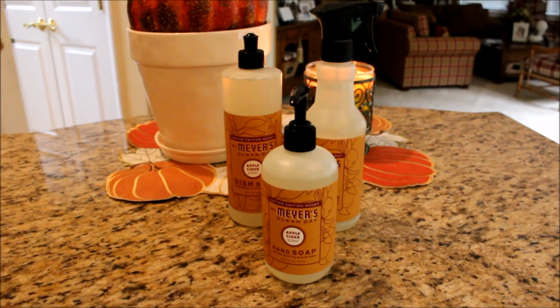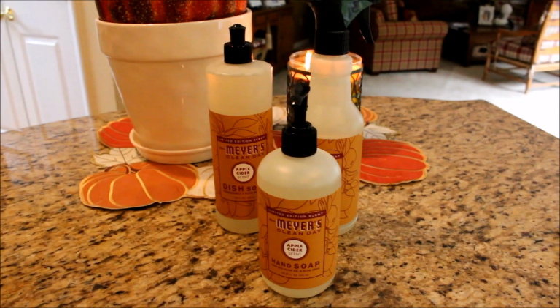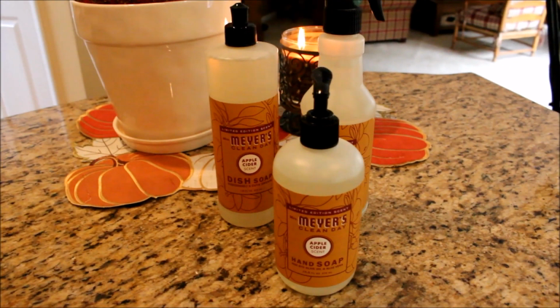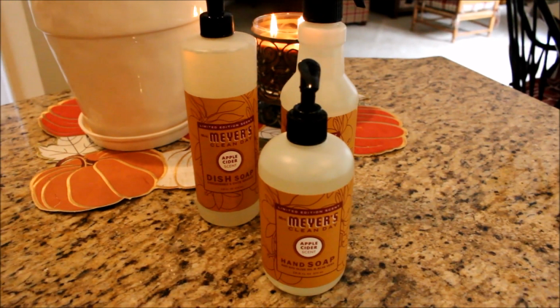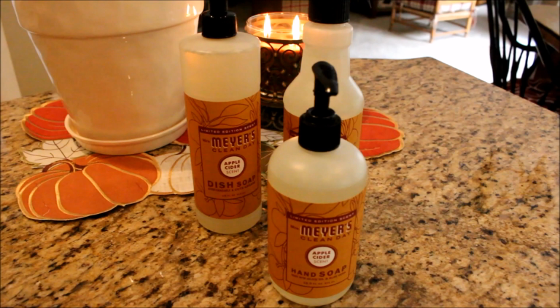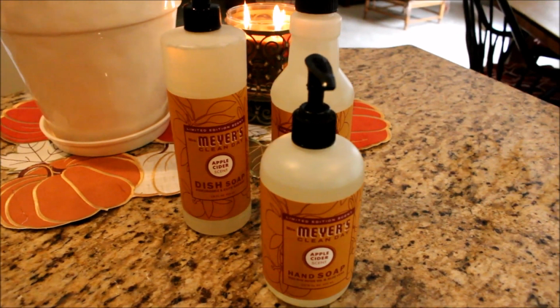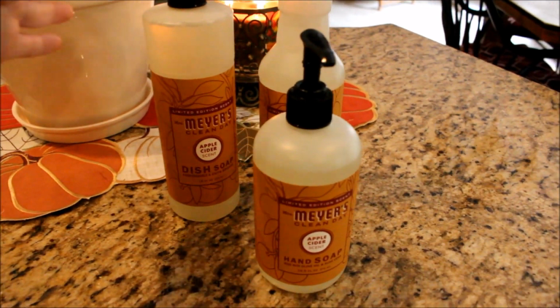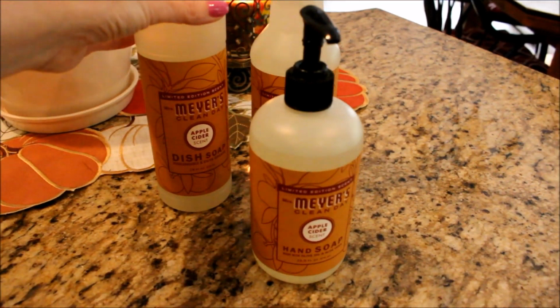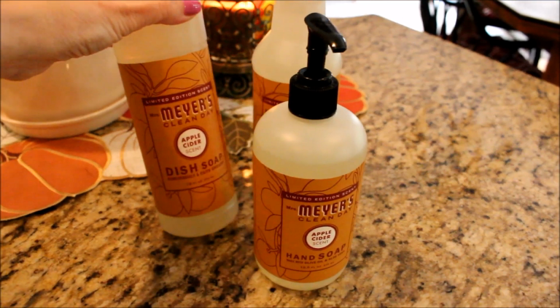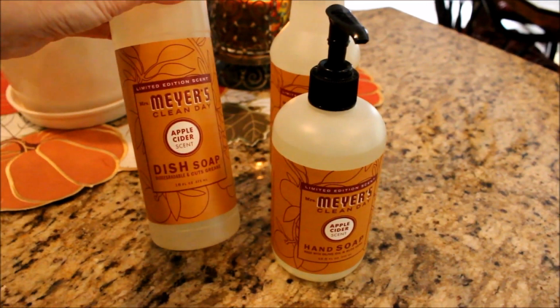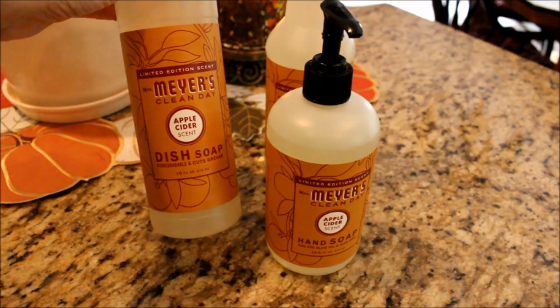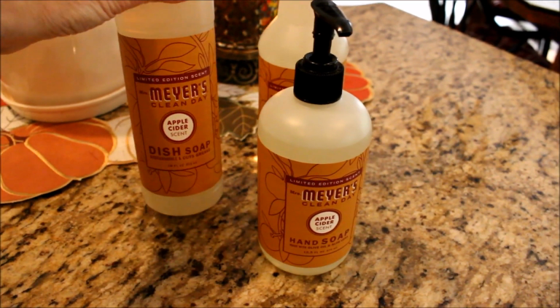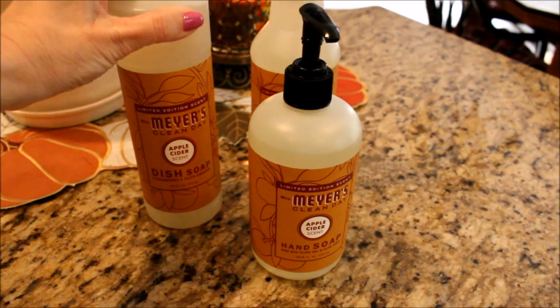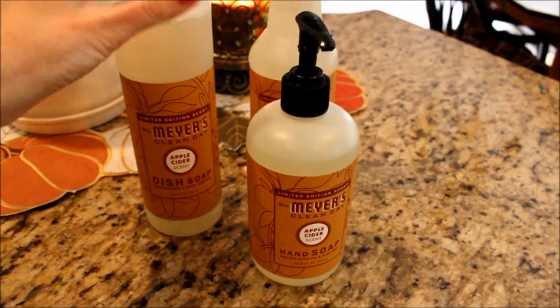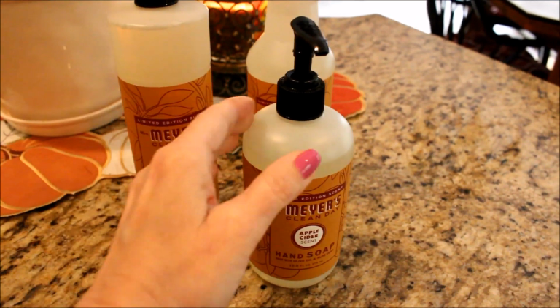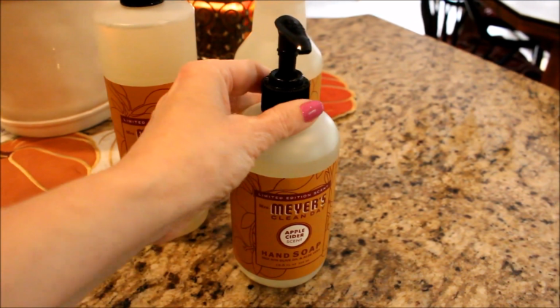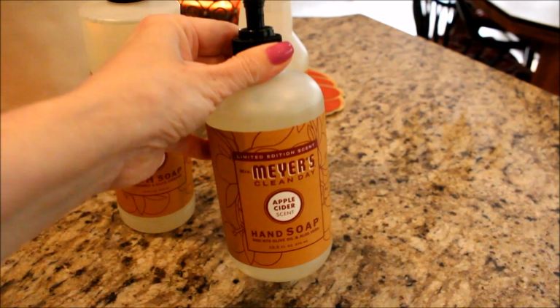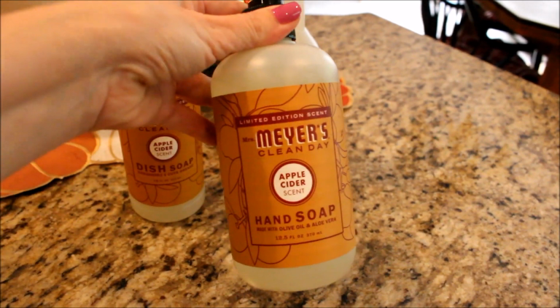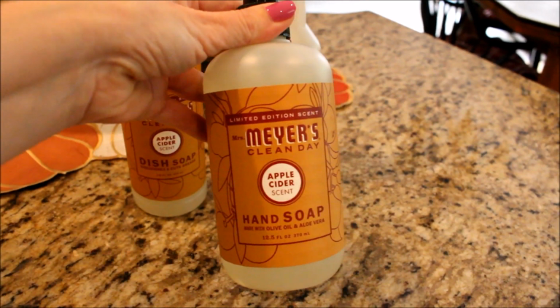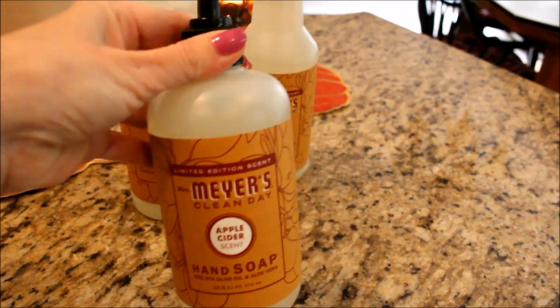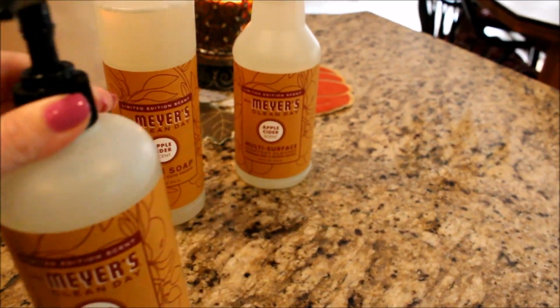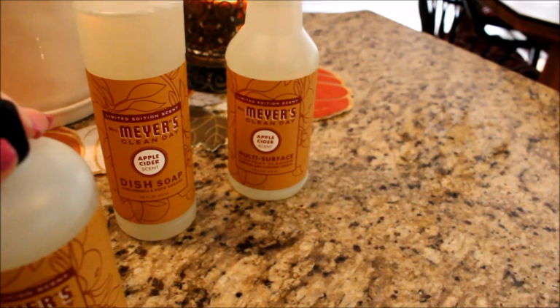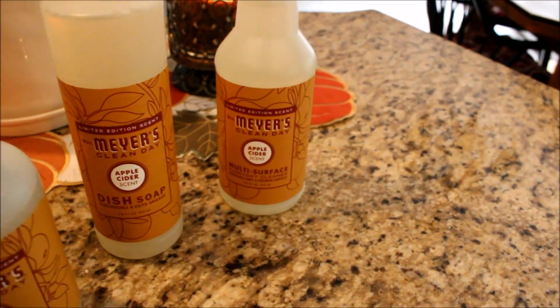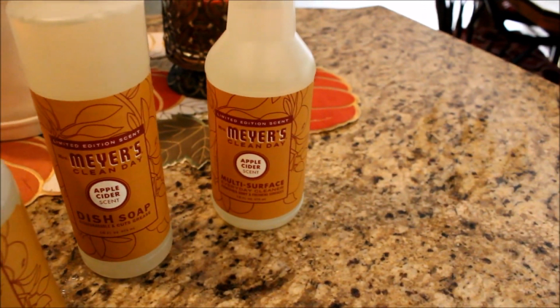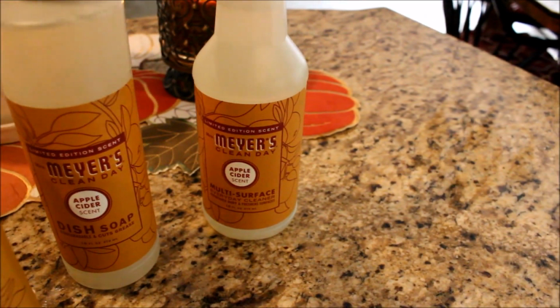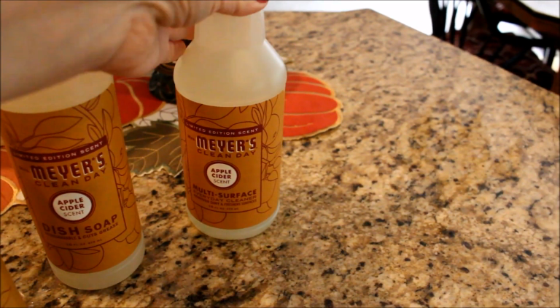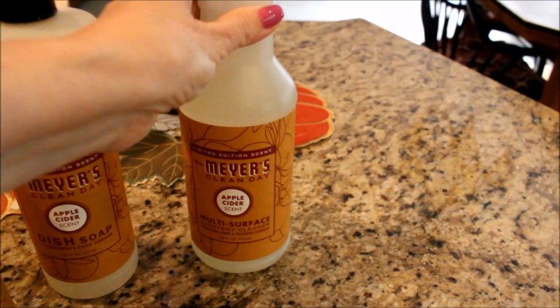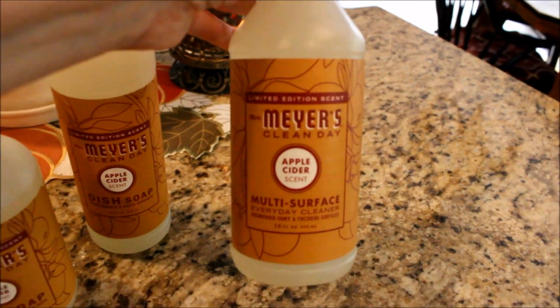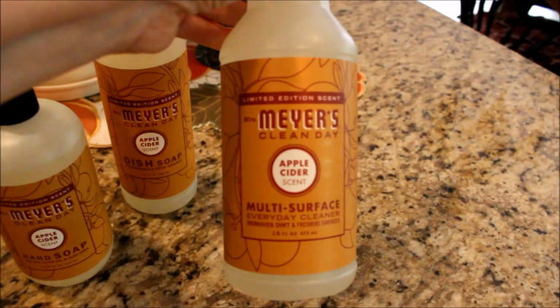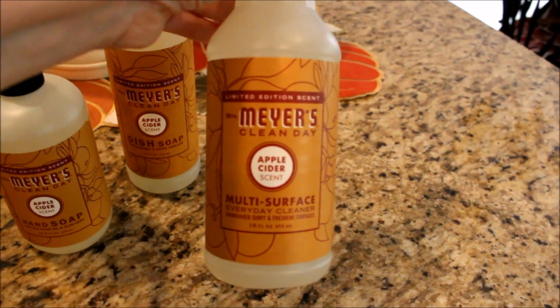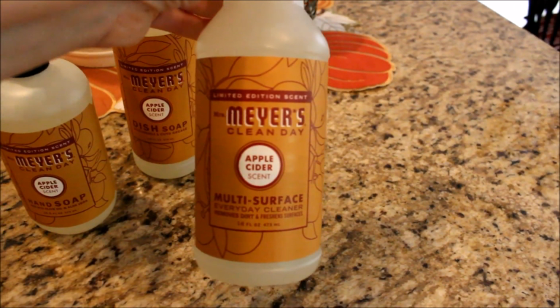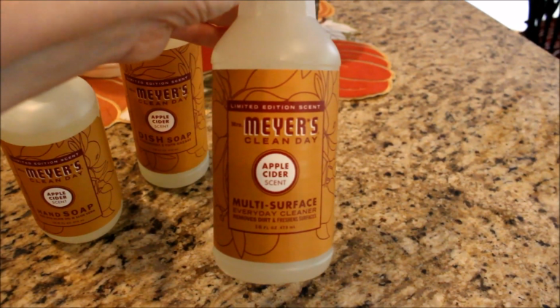I couldn't do a fall favorites without including Mrs. Meyers apple cider hand soap, dish soap, and counter spray. This scent has been so popular it's been sold out in our area for weeks. I'll leave the link on Amazon where I found mine.